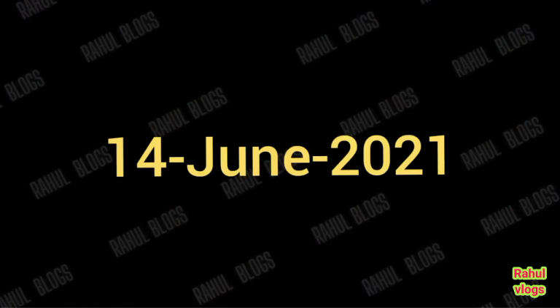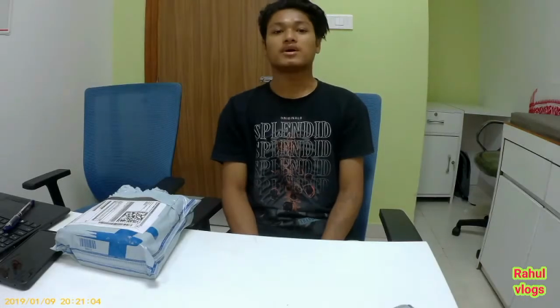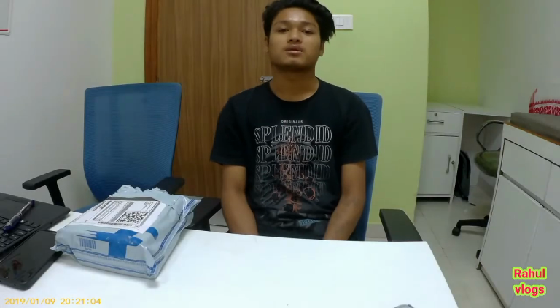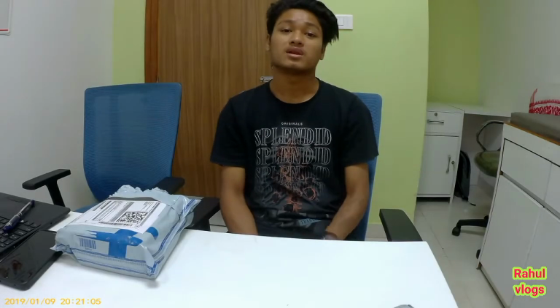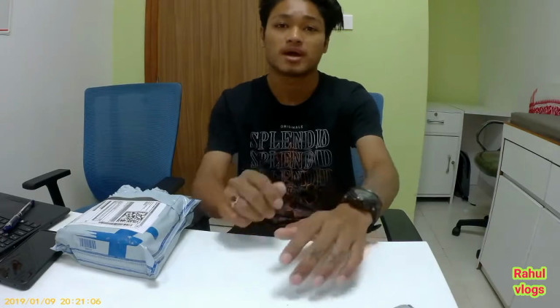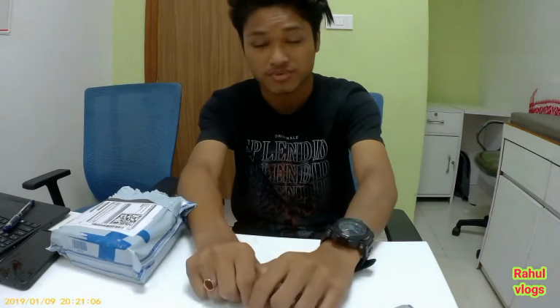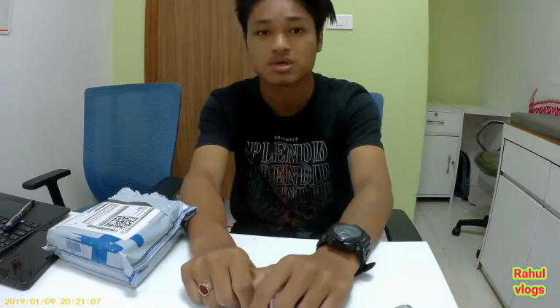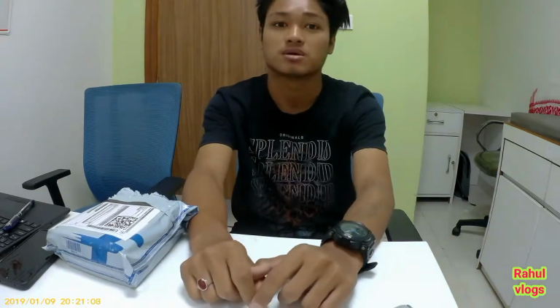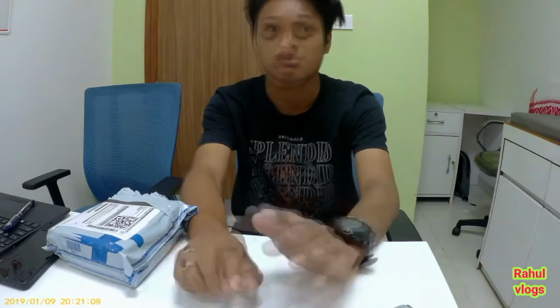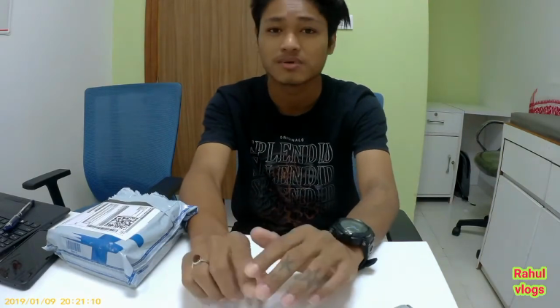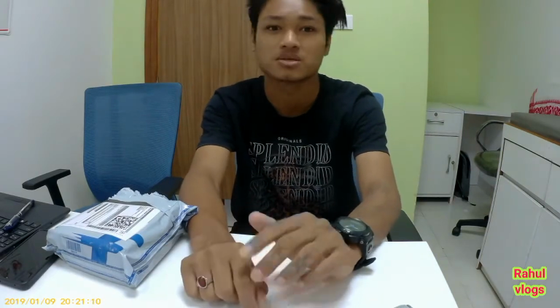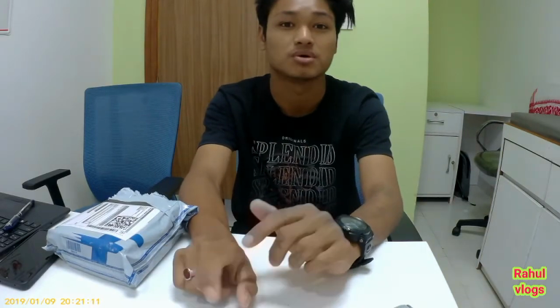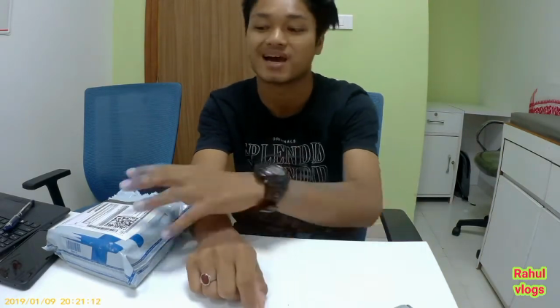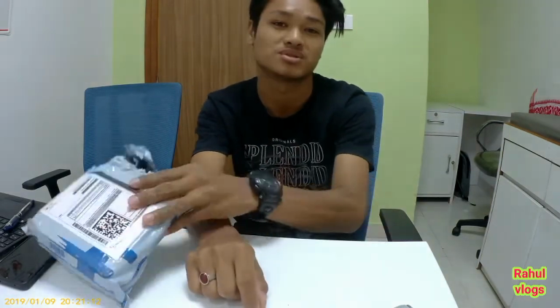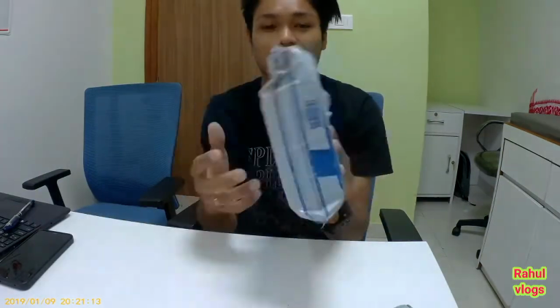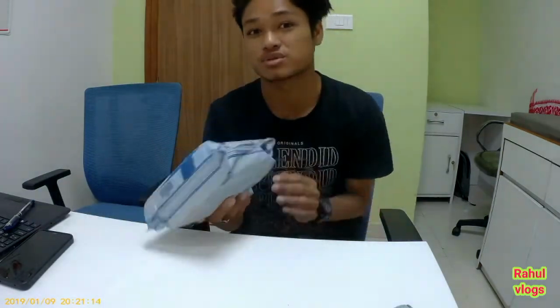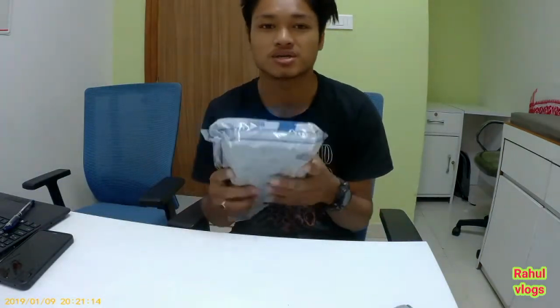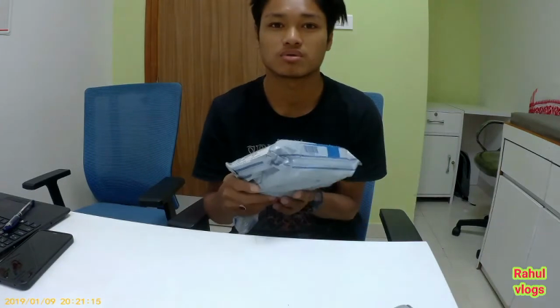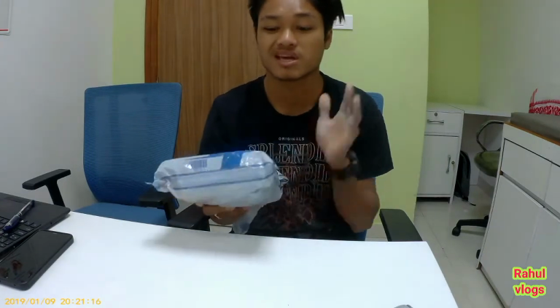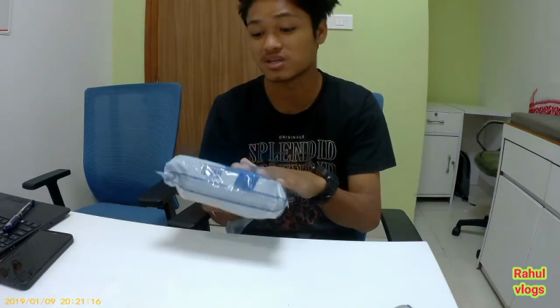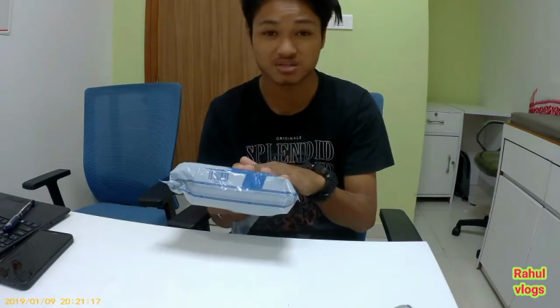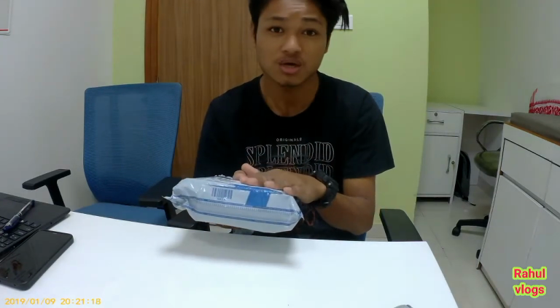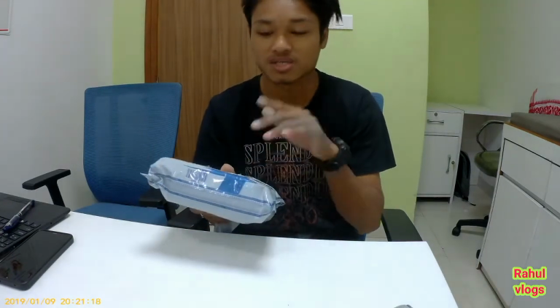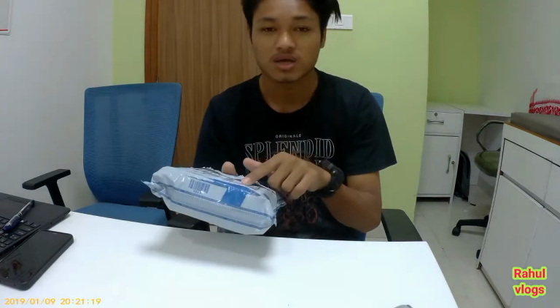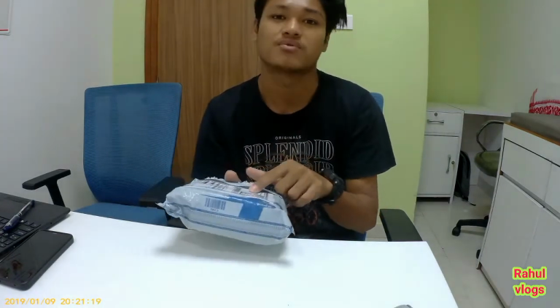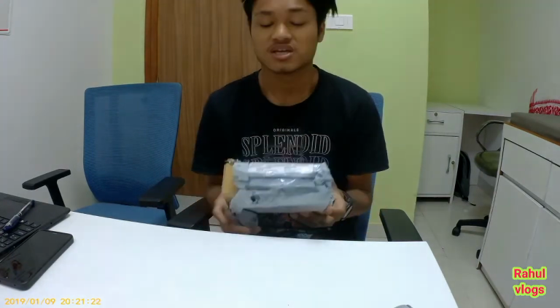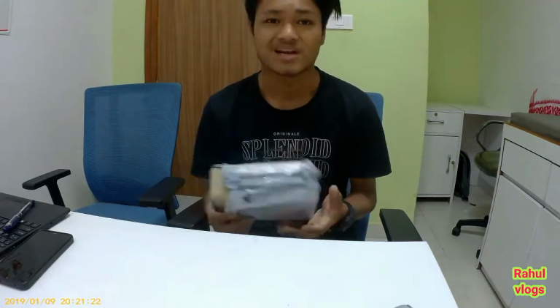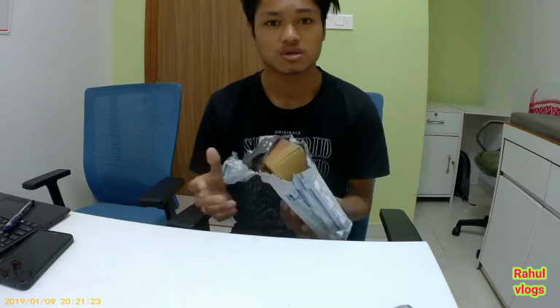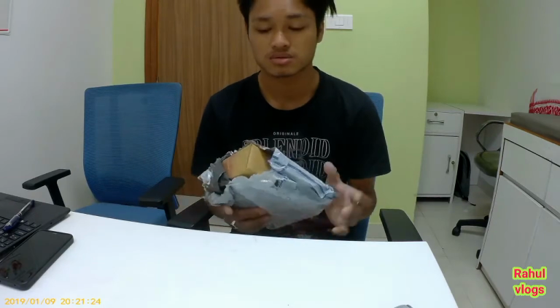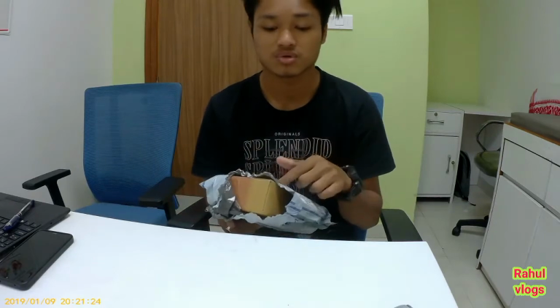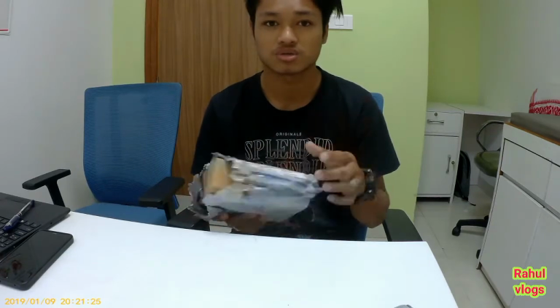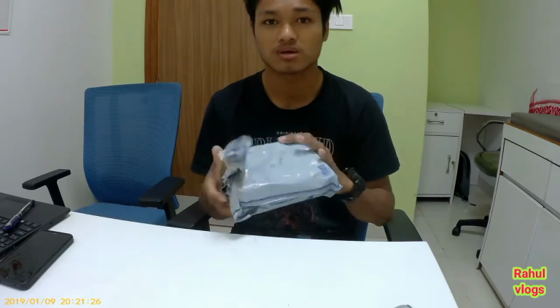Hello everyone and welcome to my another video. Today's video is not going to be a vlog — today's video is an unboxing. I received it today. This is a wireless earphone. Let me show you the unboxing.